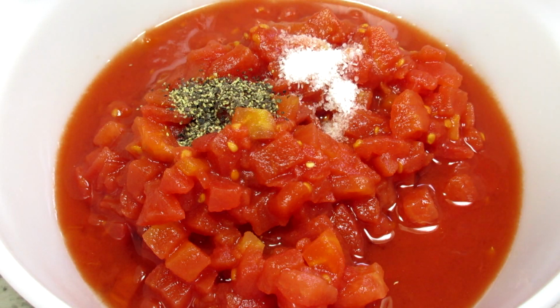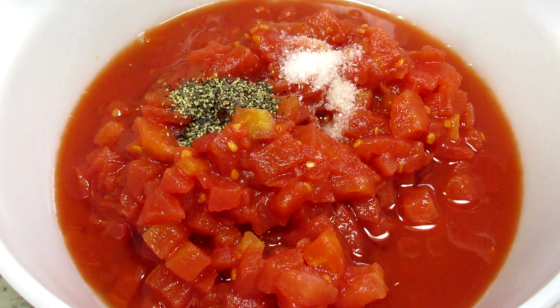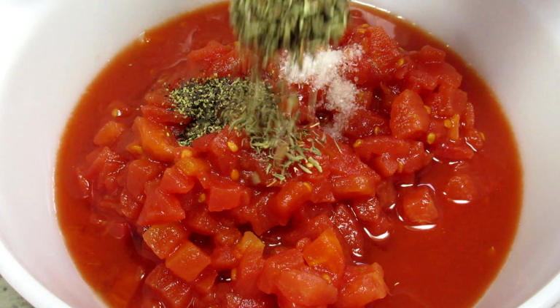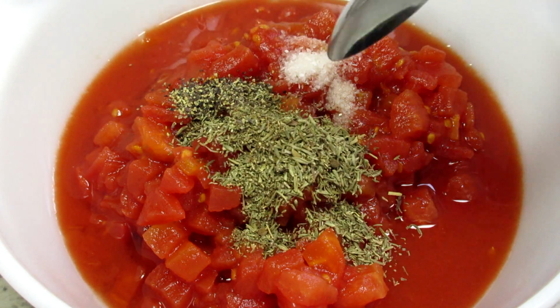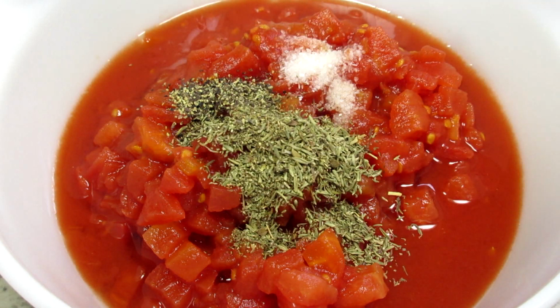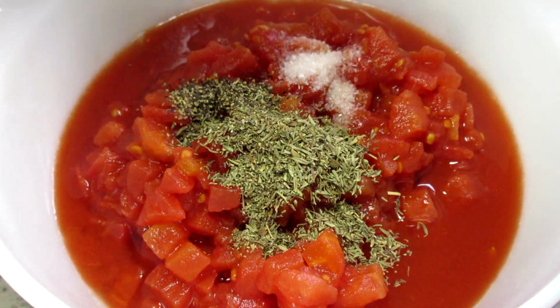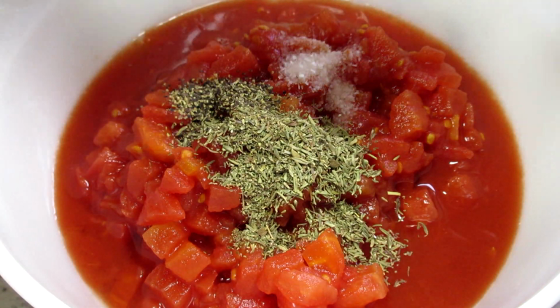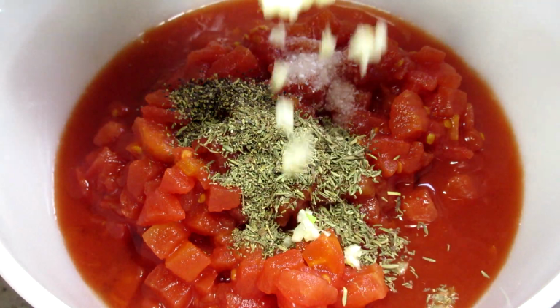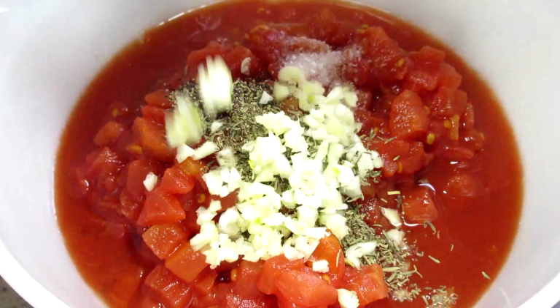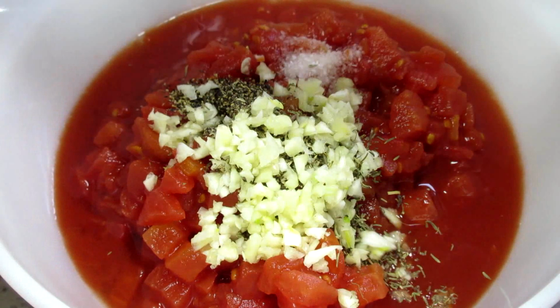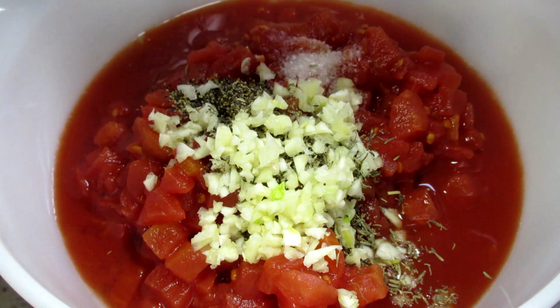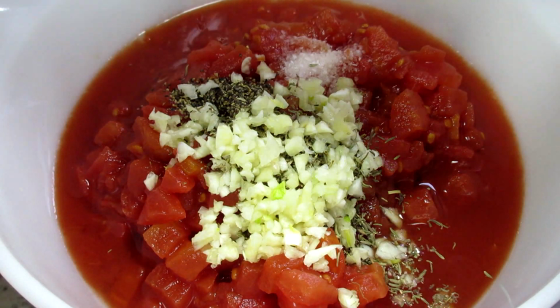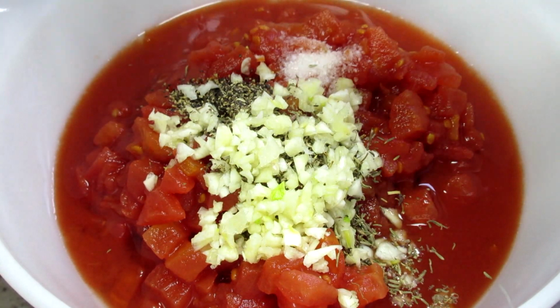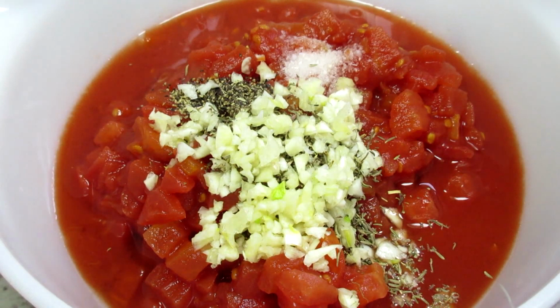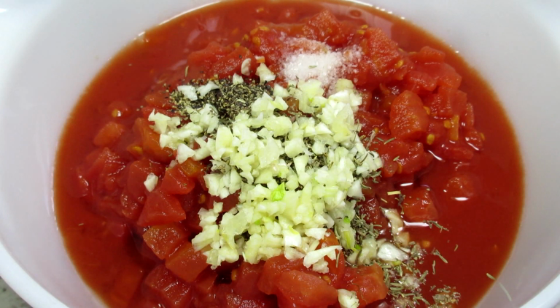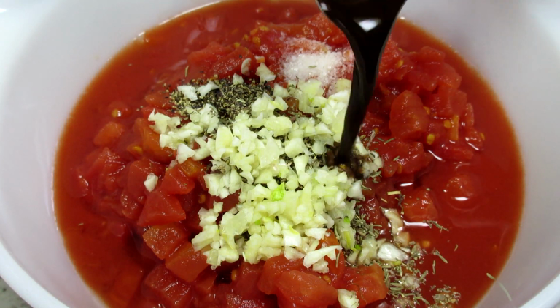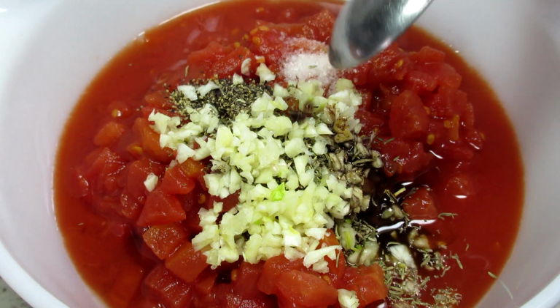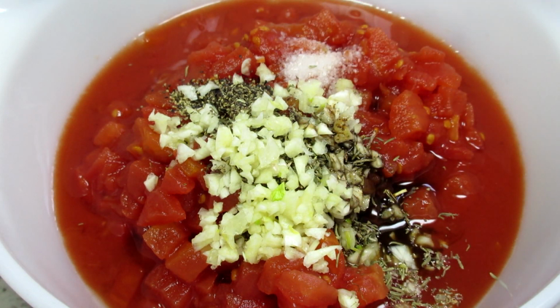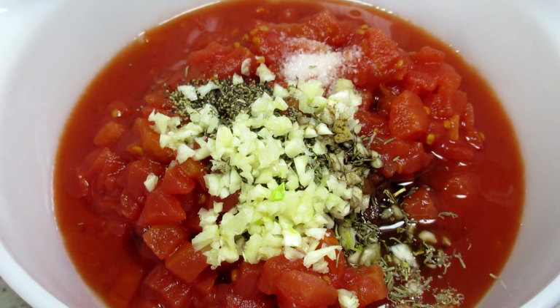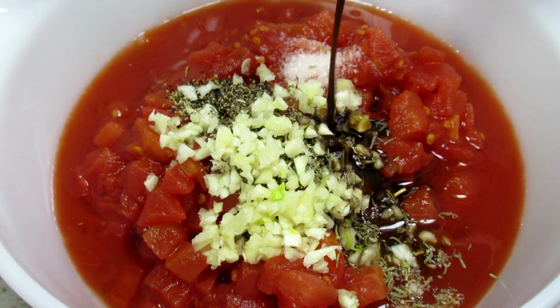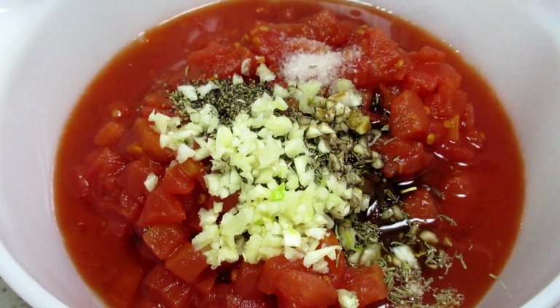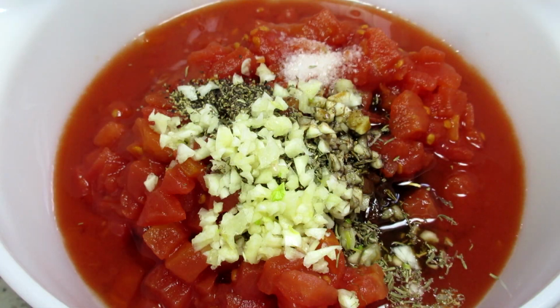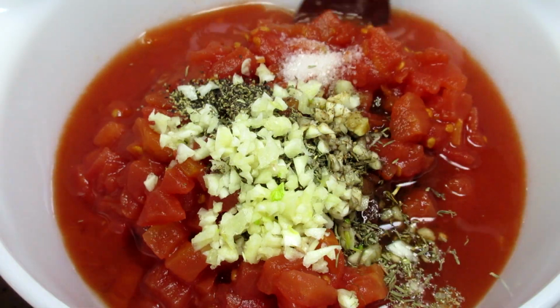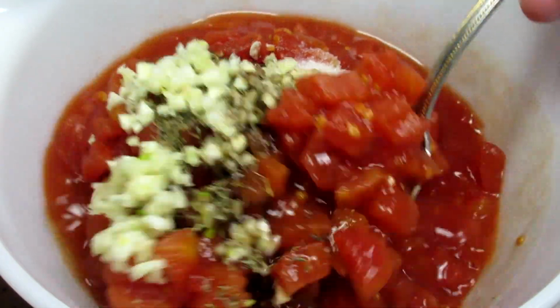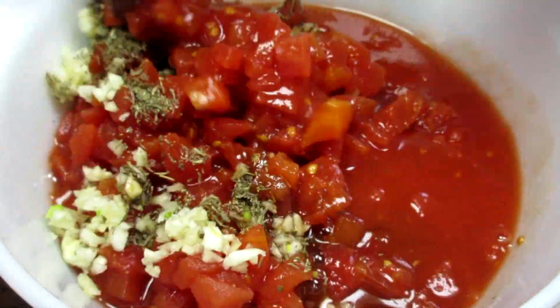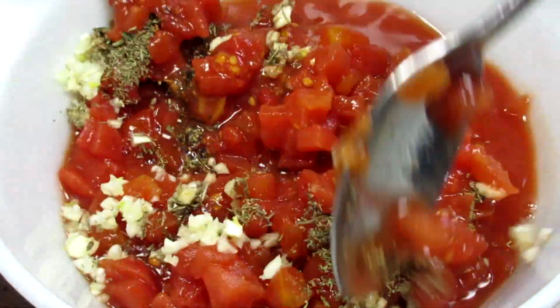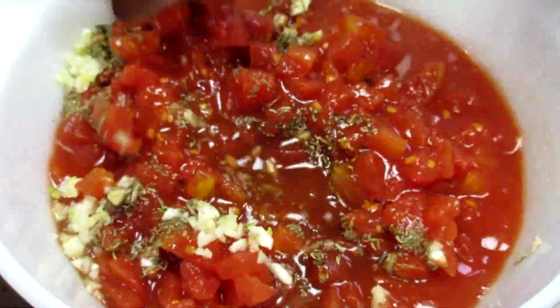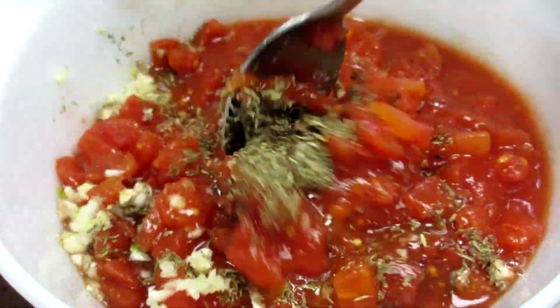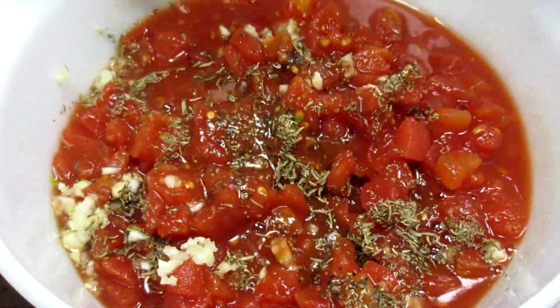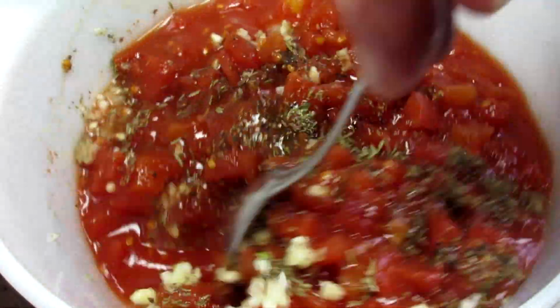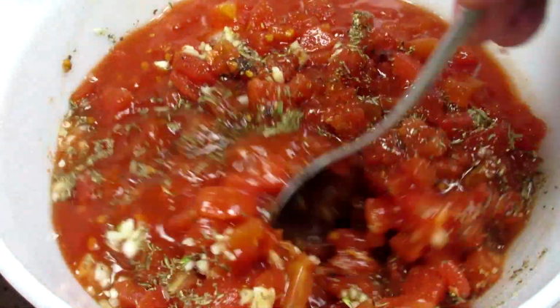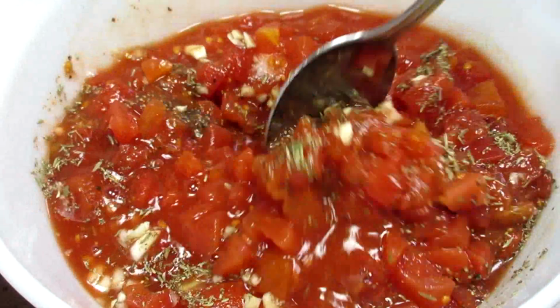For the sauce I have a can of diced tomatoes and I'm adding some spices. The seasonings are very simple: a little salt, black pepper, thyme, some minced garlic and Worcestershire sauce. Giving that a good mix.